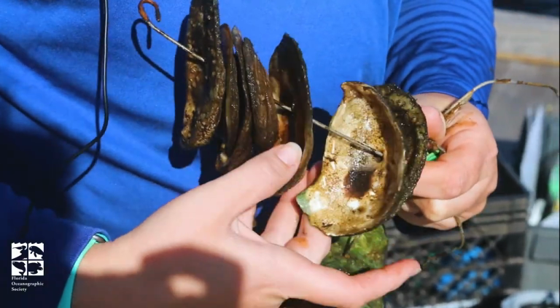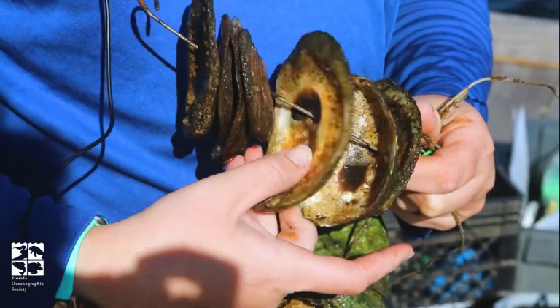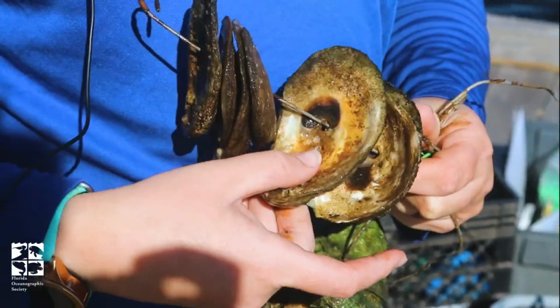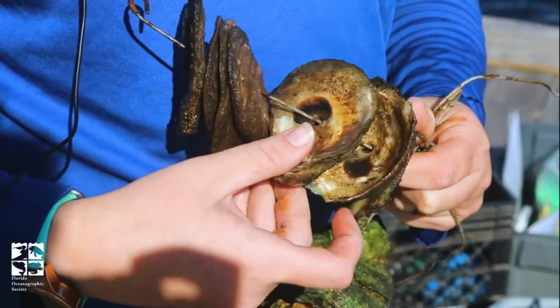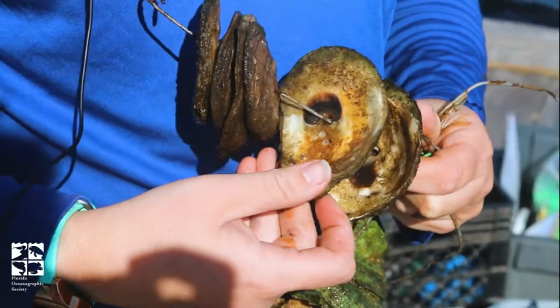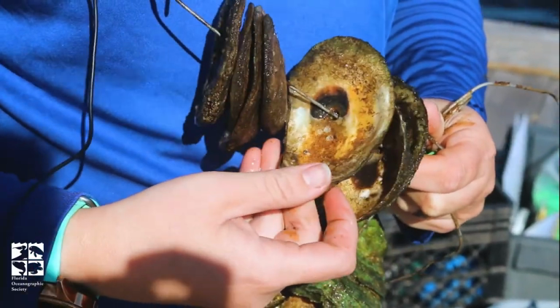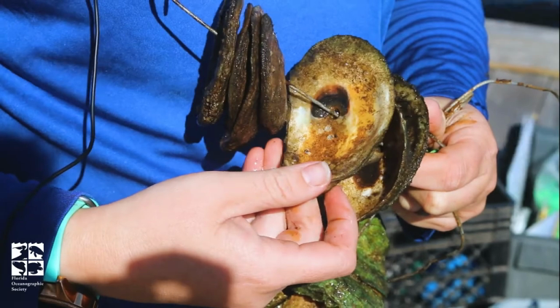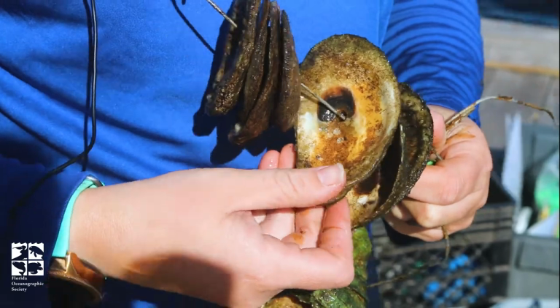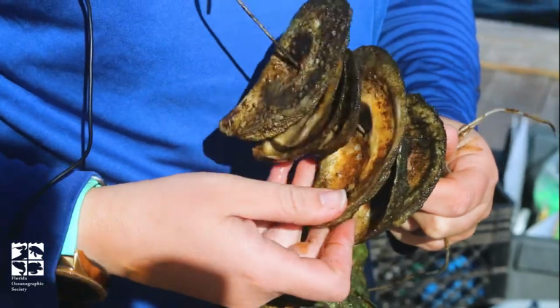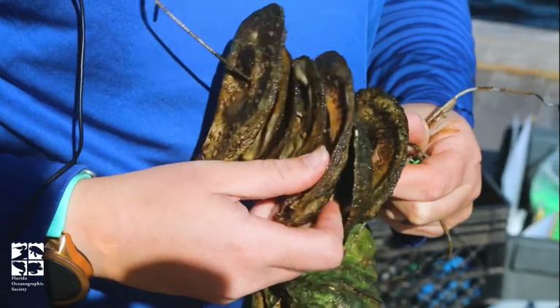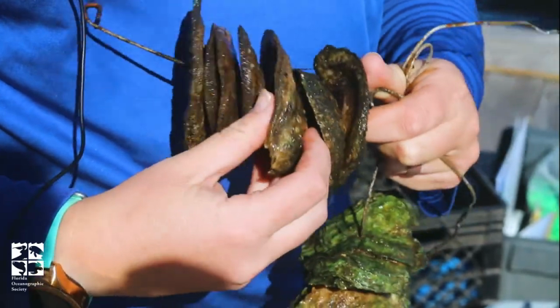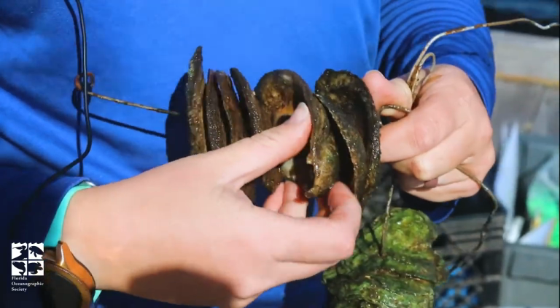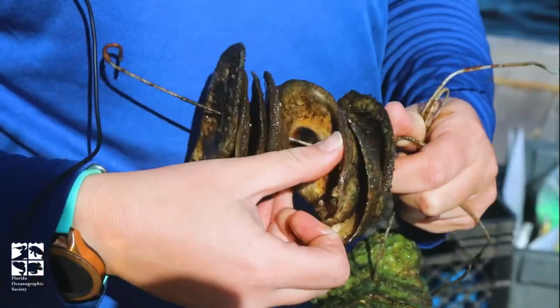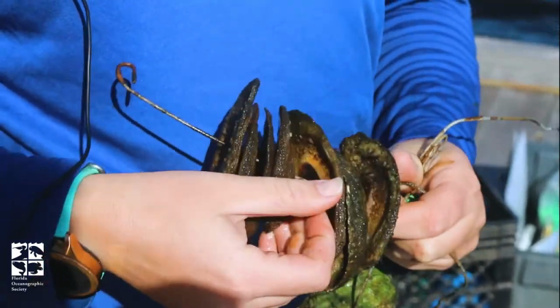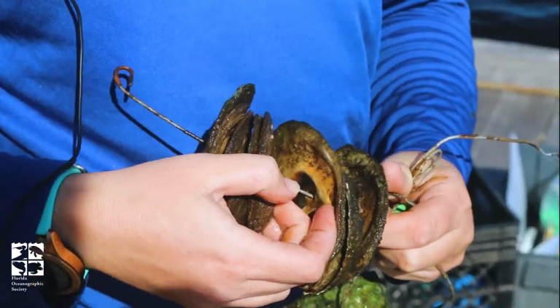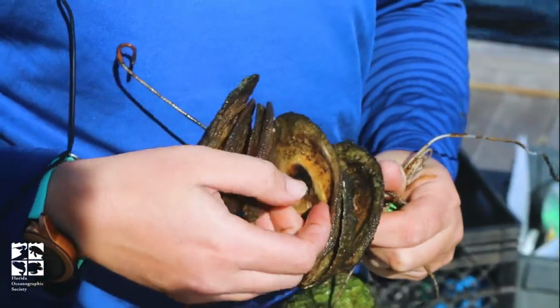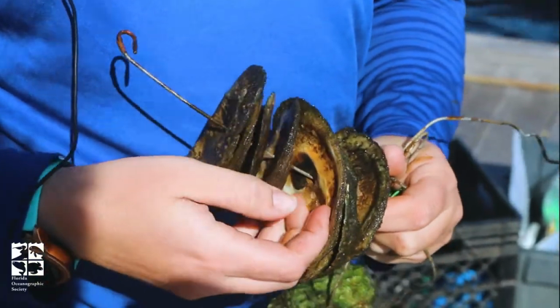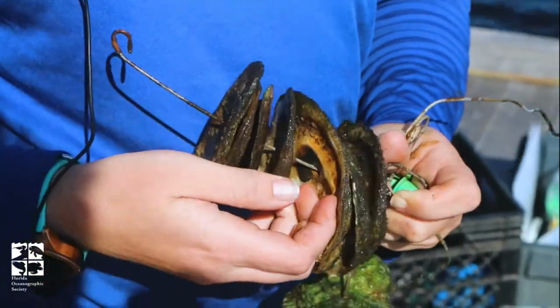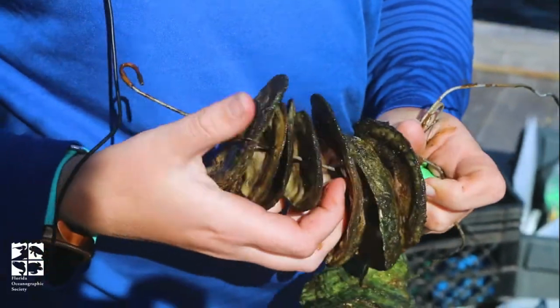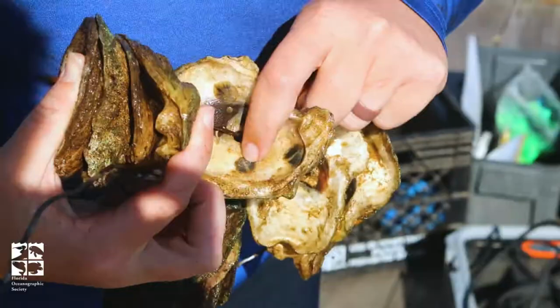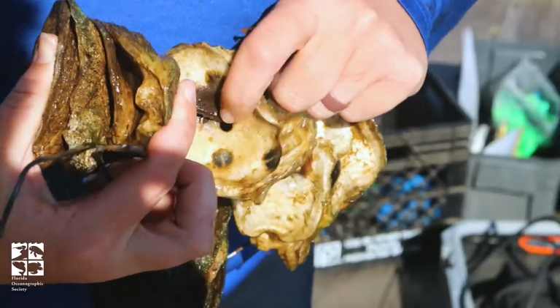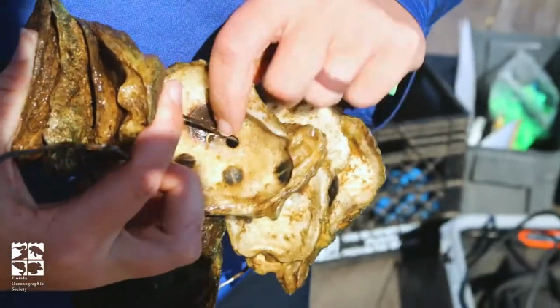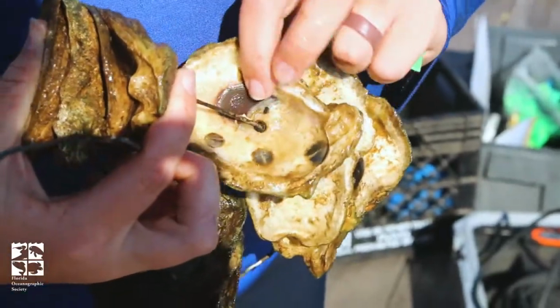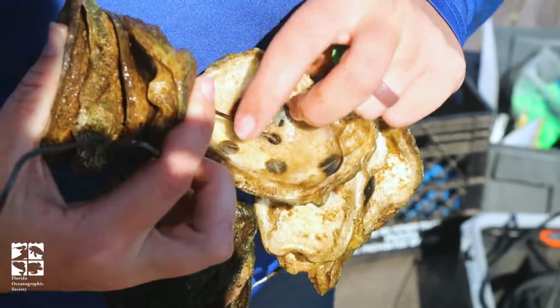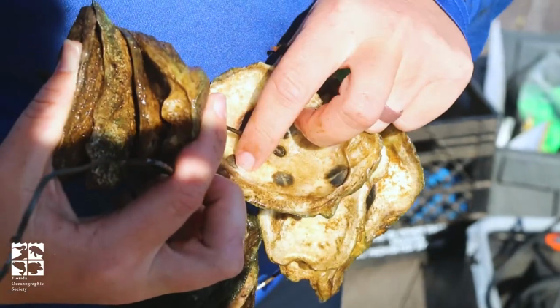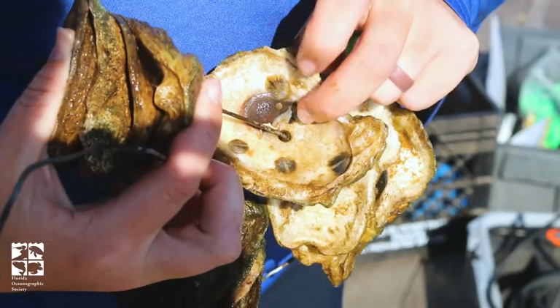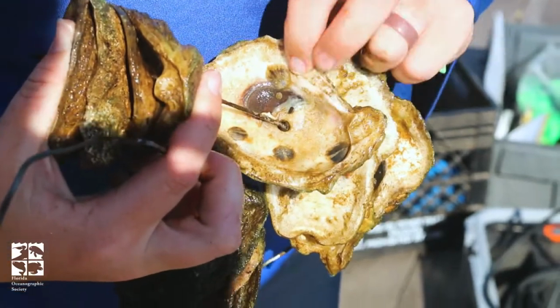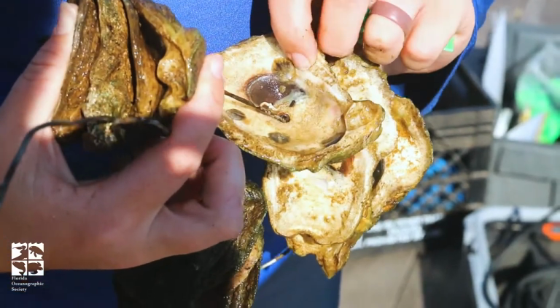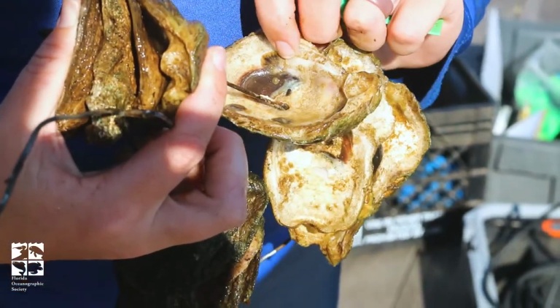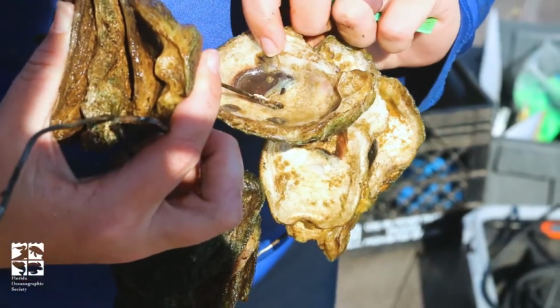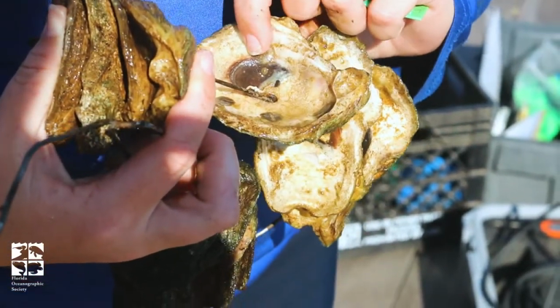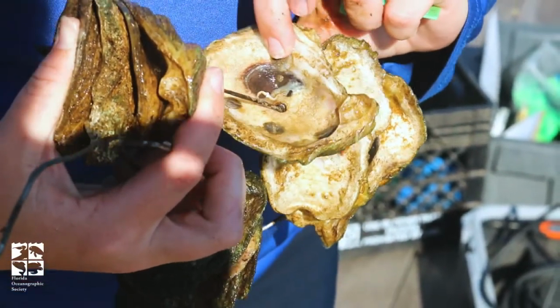So once a month we'll put out new shell and then go and collect it once it's been out there for a month, looking at how much settlement has happened, how much recruitment, and how well our reefs are doing.